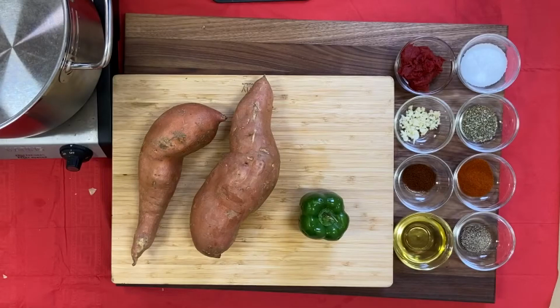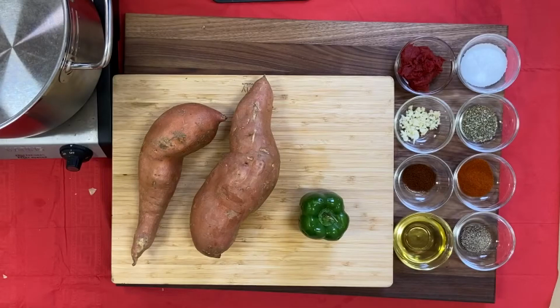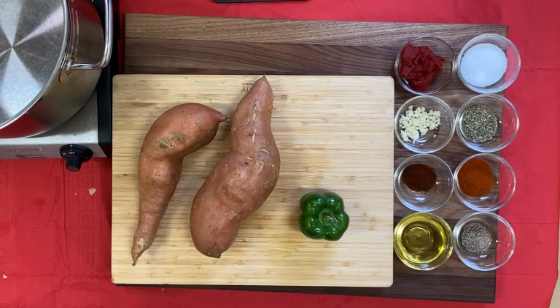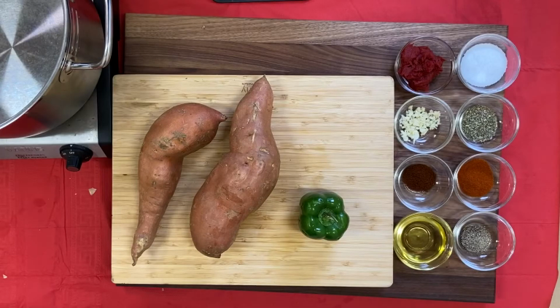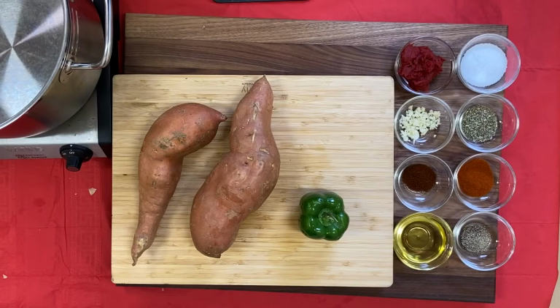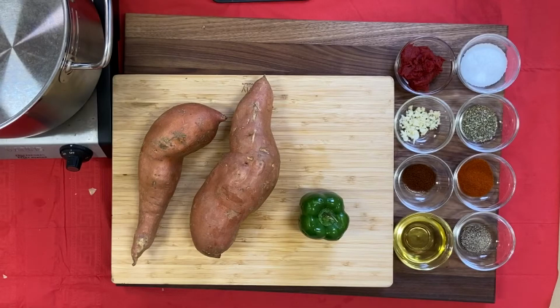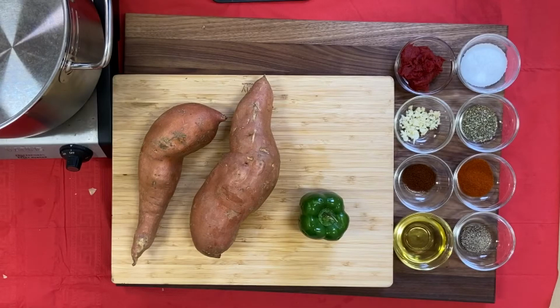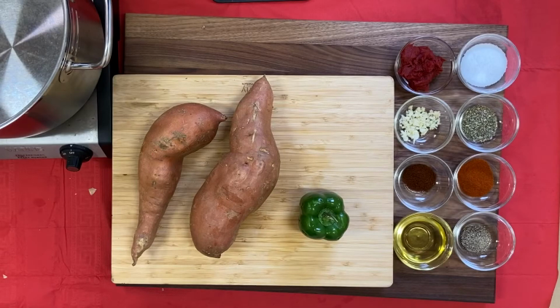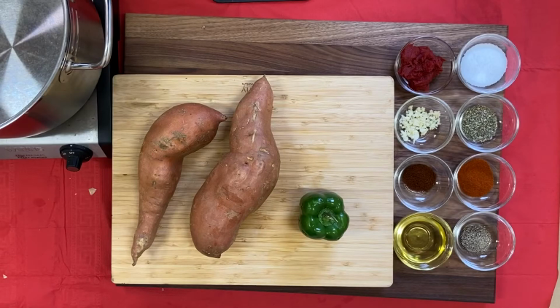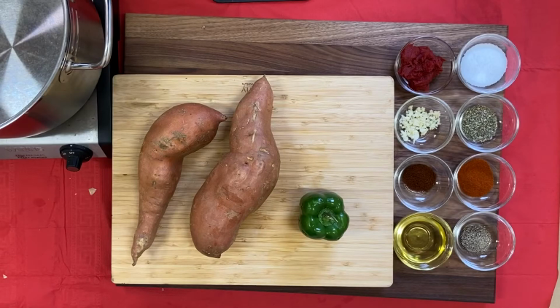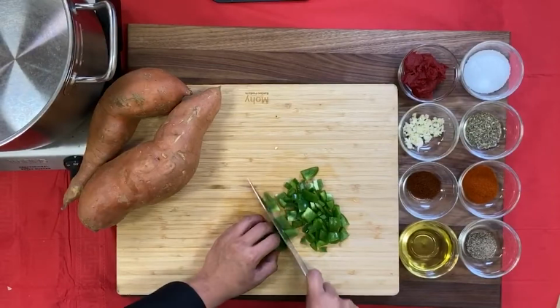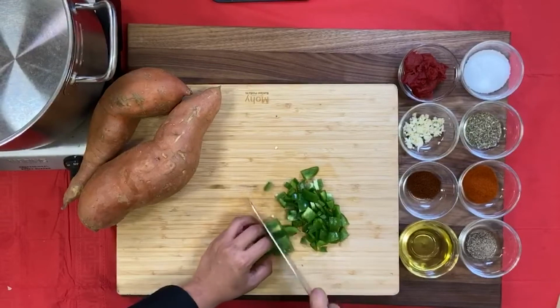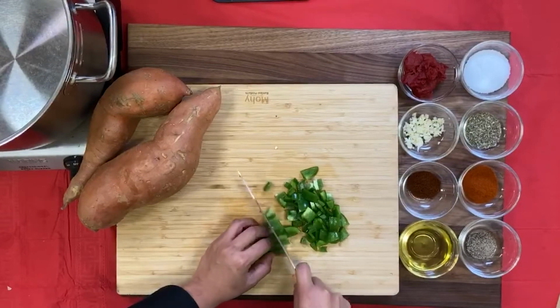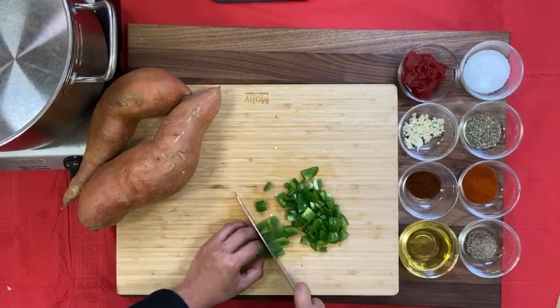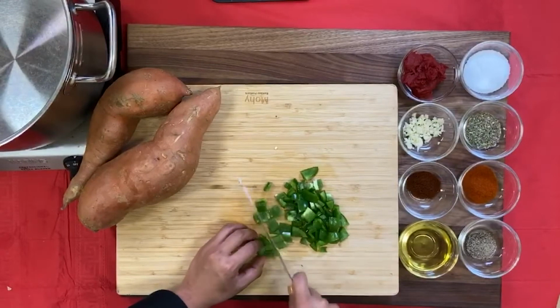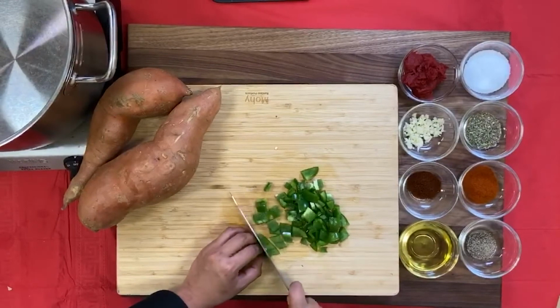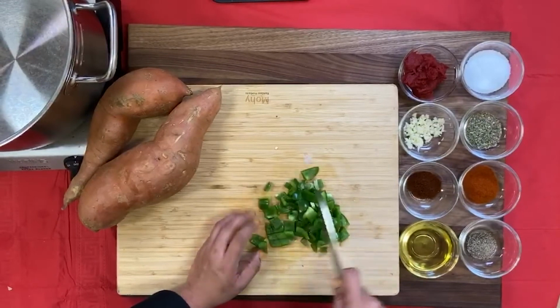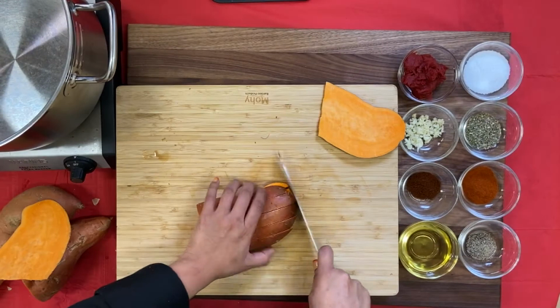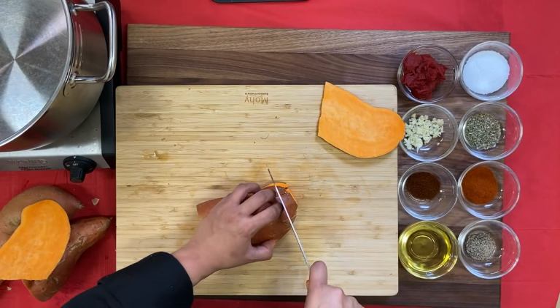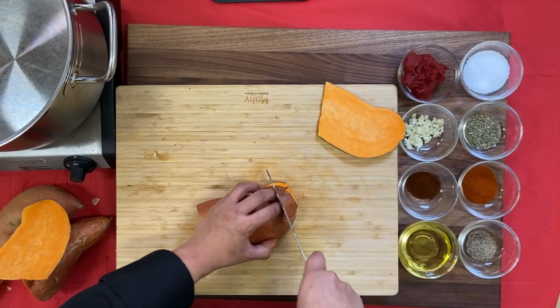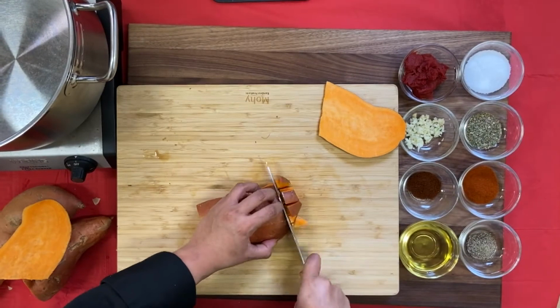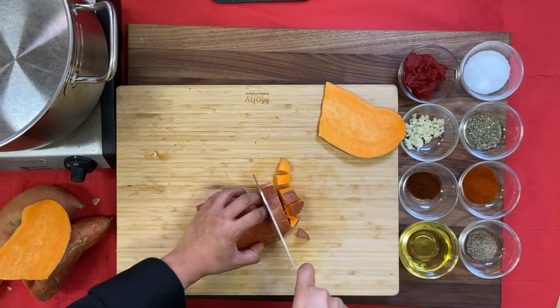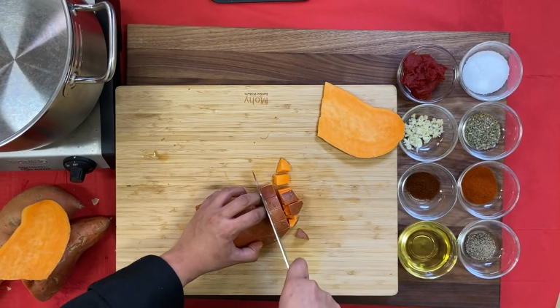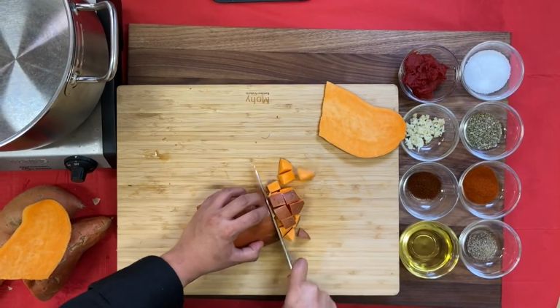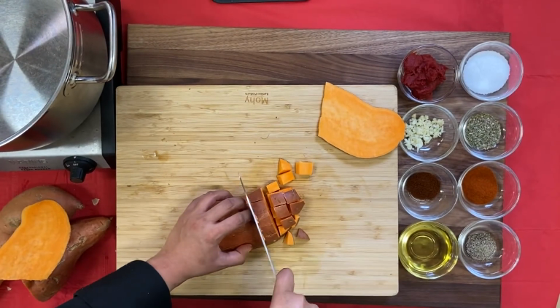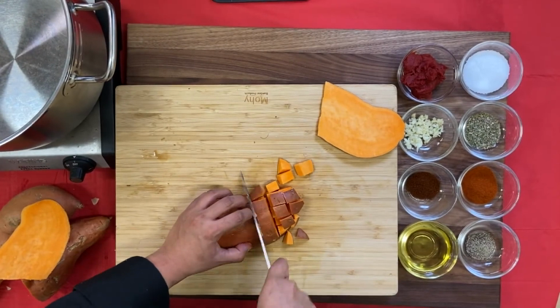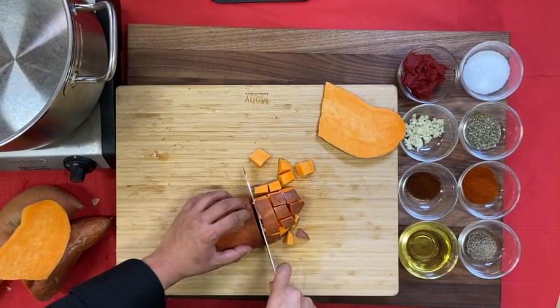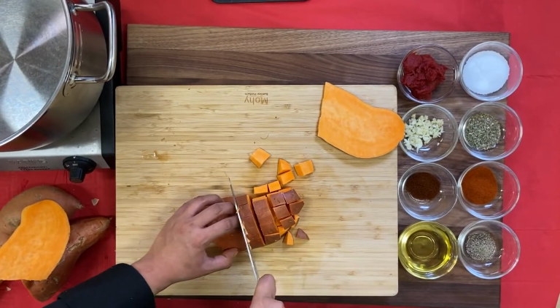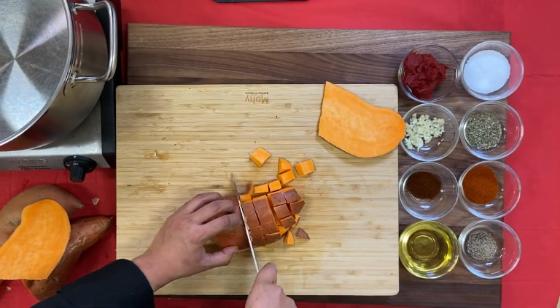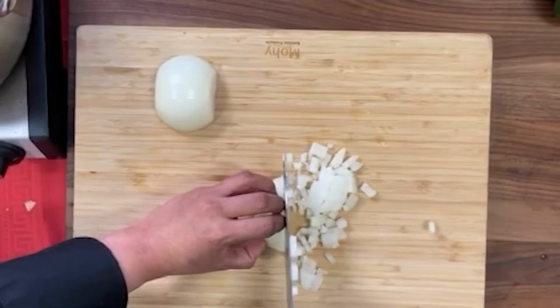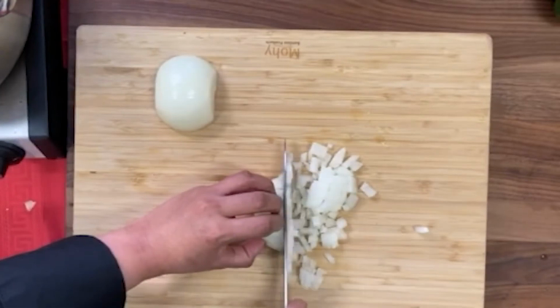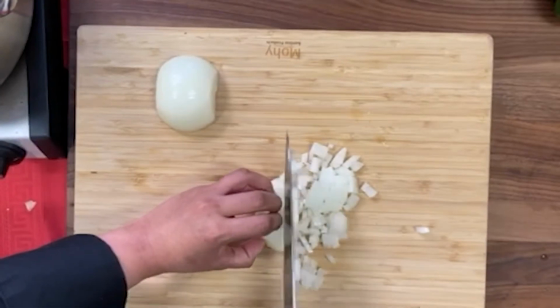Begin by gathering your spices and mincing your garlic. Then cube your bell pepper, your sweet potato, and your onion.